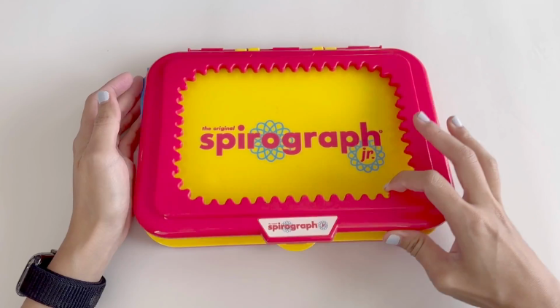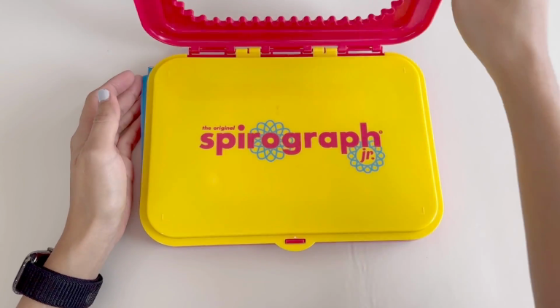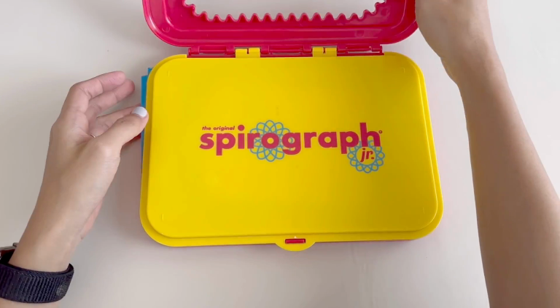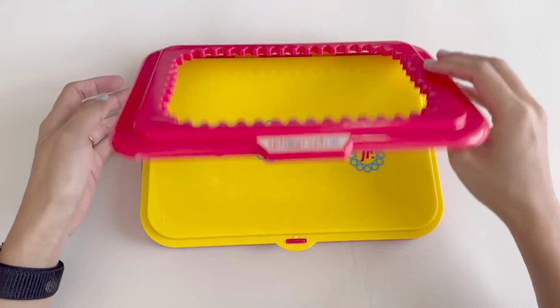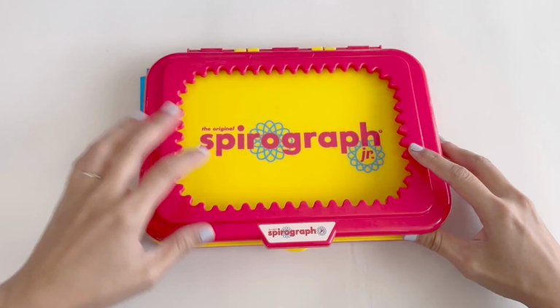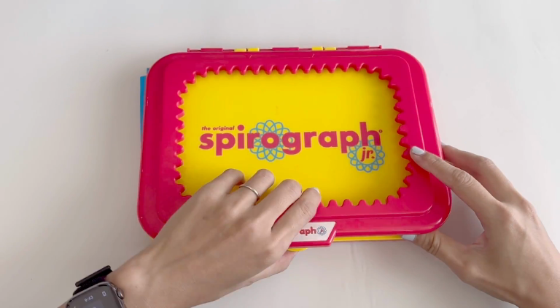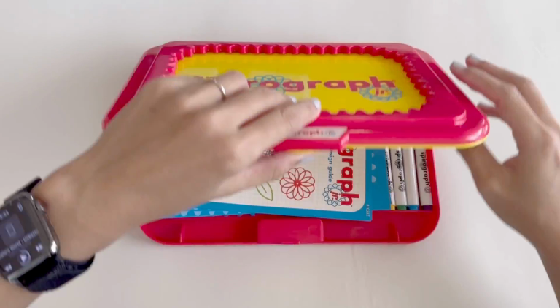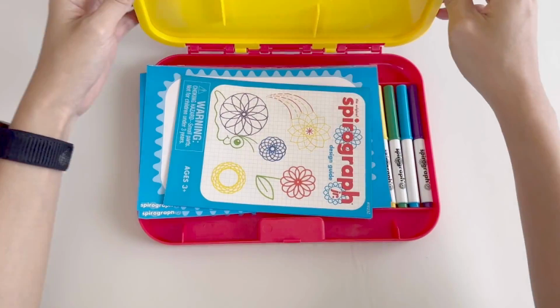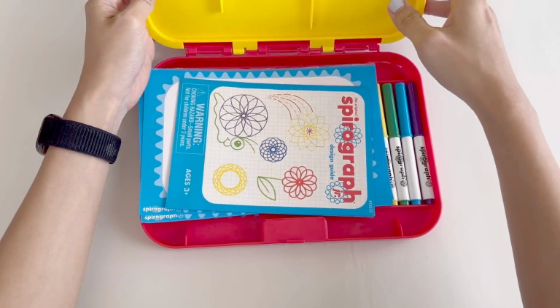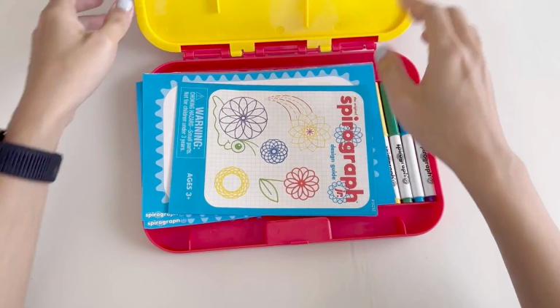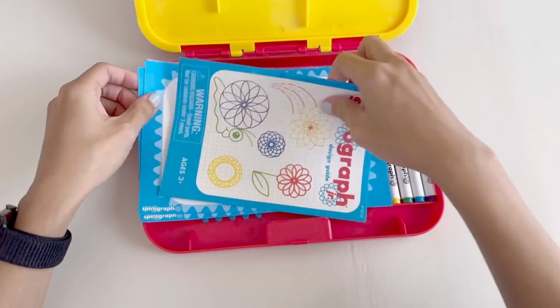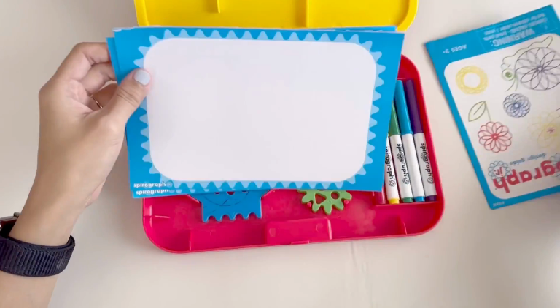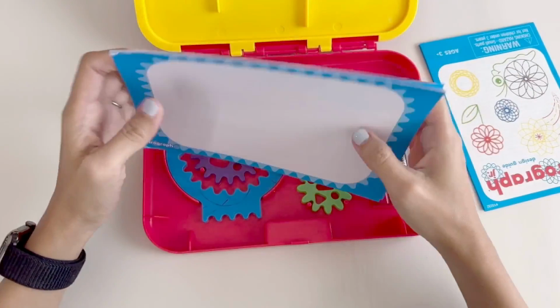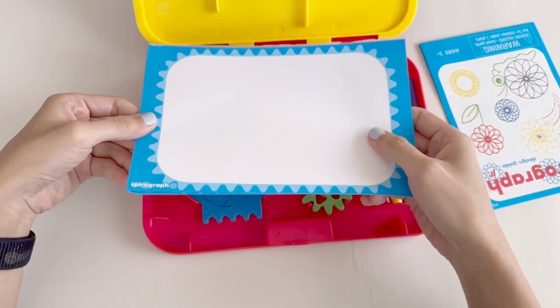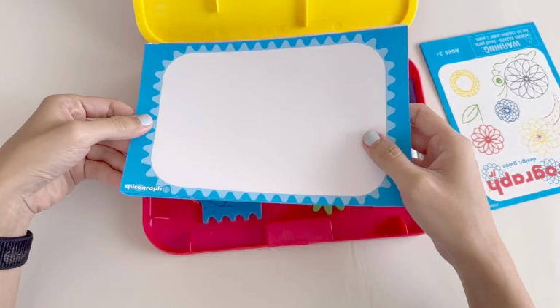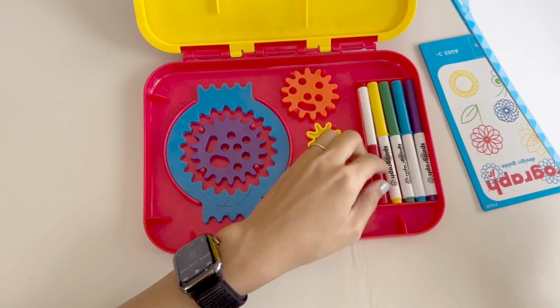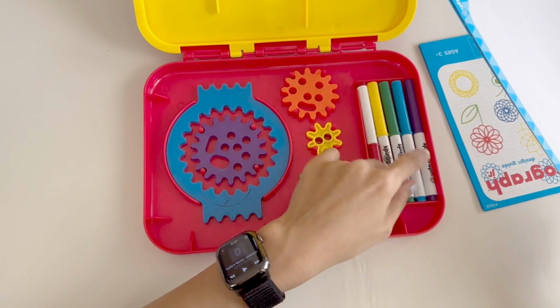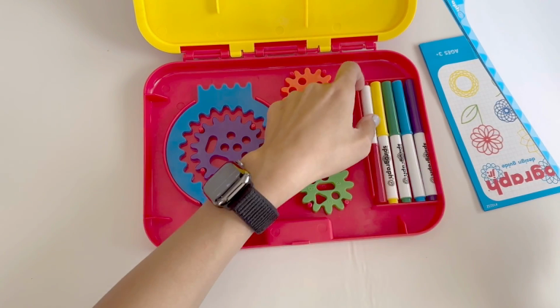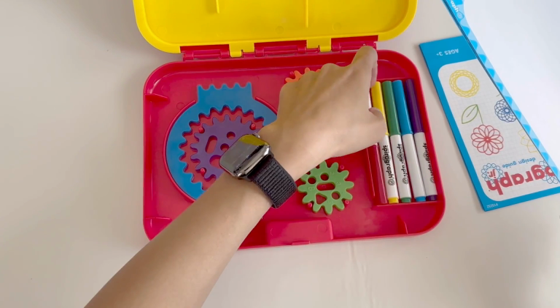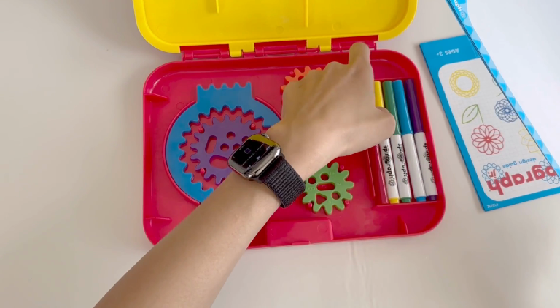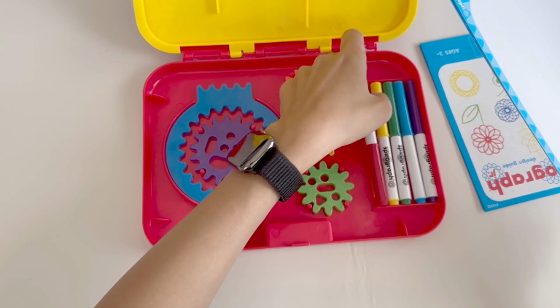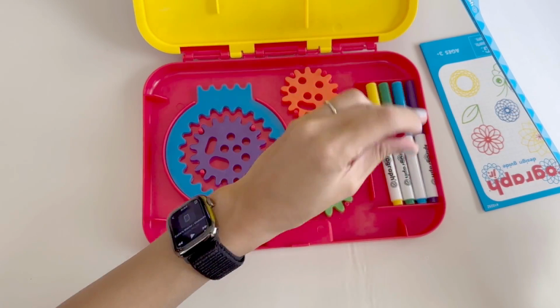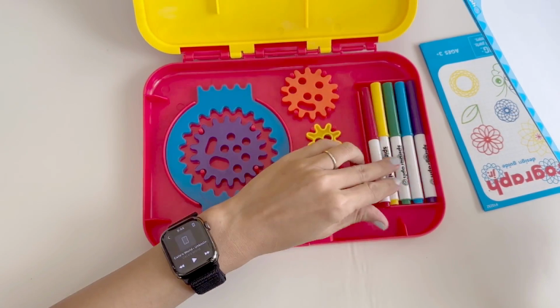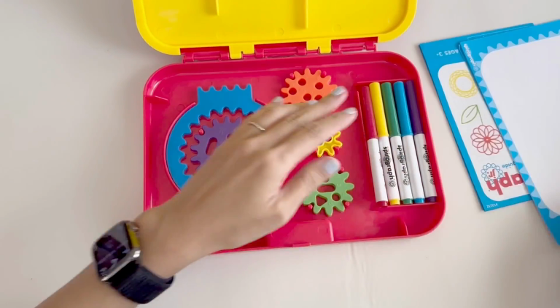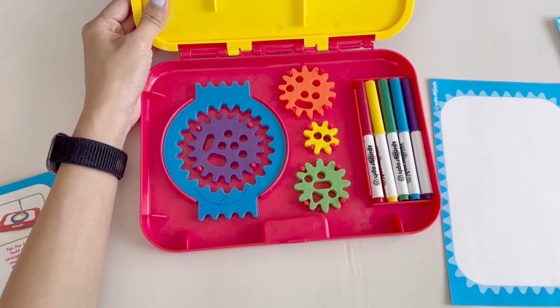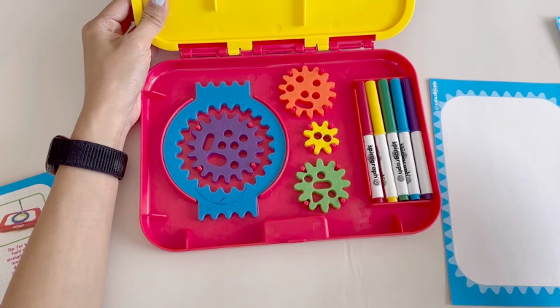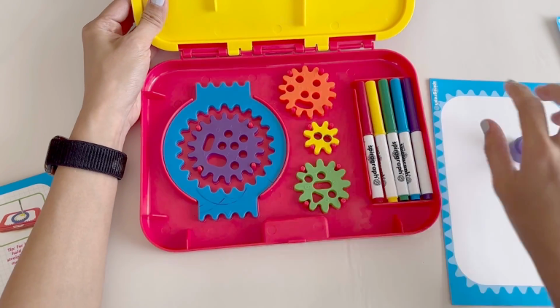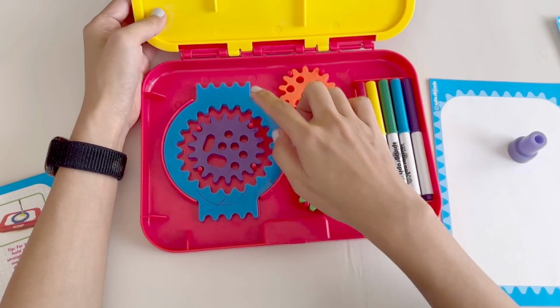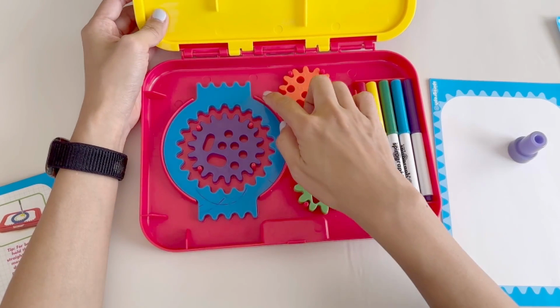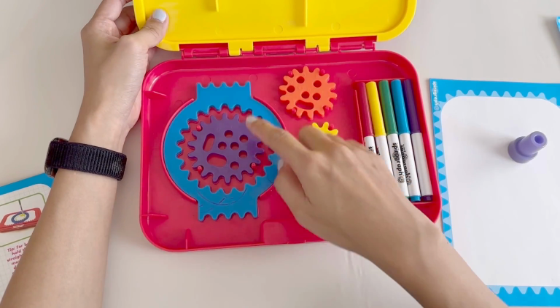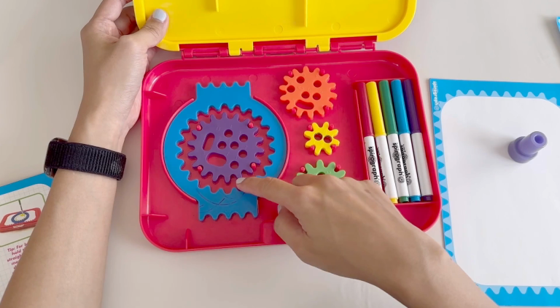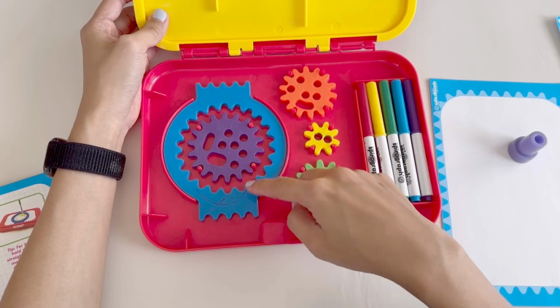This comes with a bunch of parts. Here we have some Spirograph paper — you can of course use your own. Here are five different colored pens. It also comes with these different gears. The blue one is the main ring.